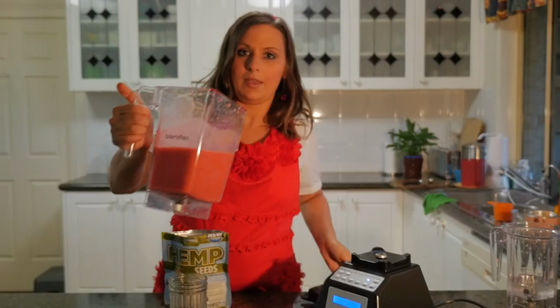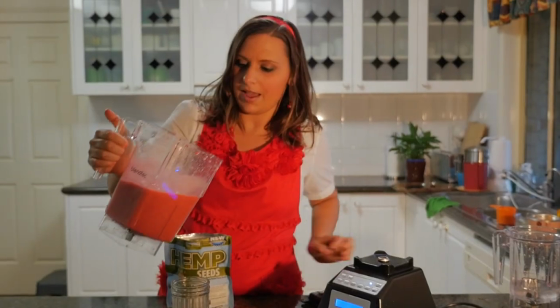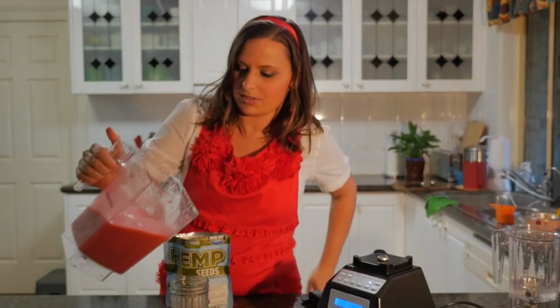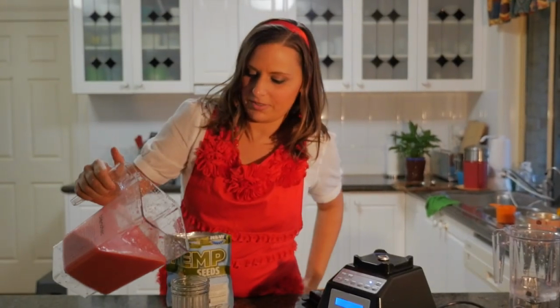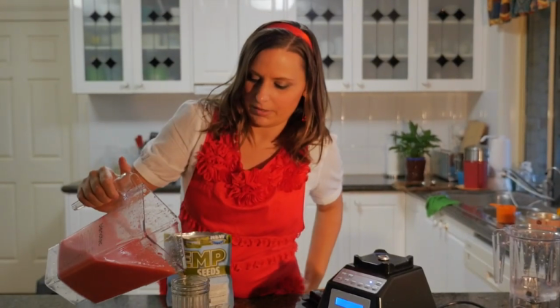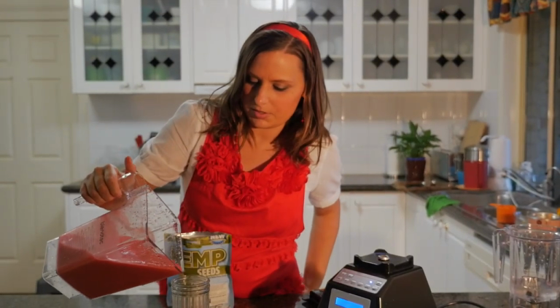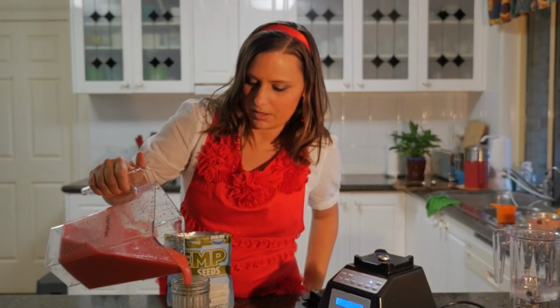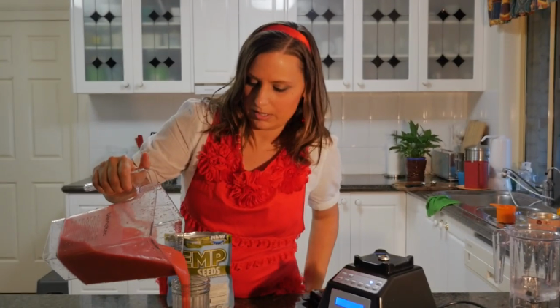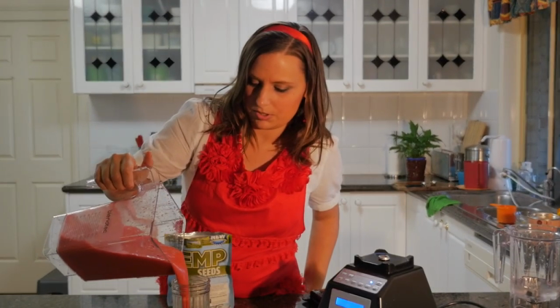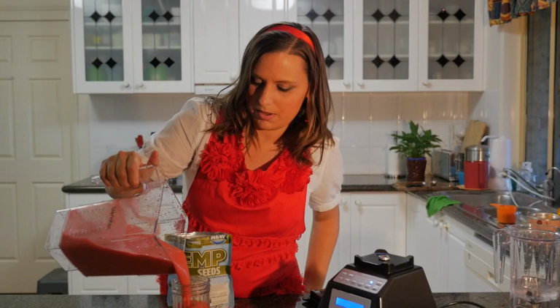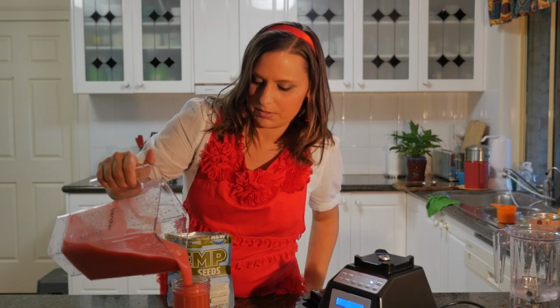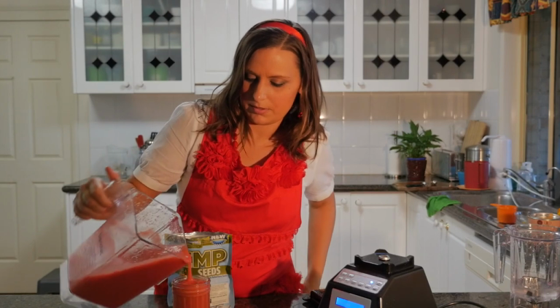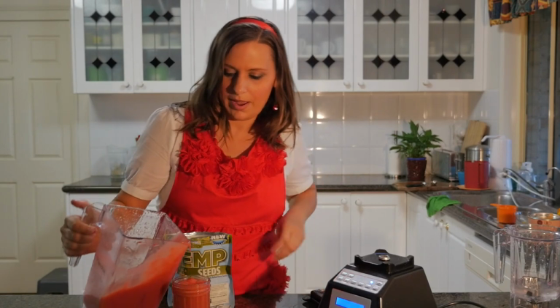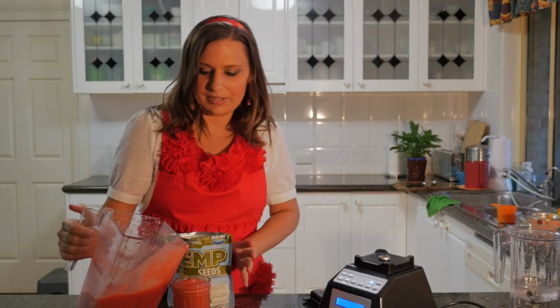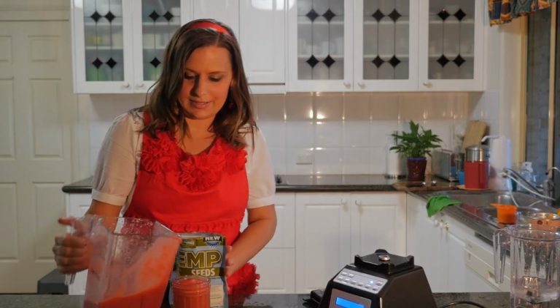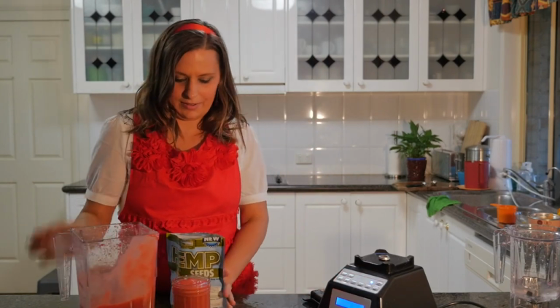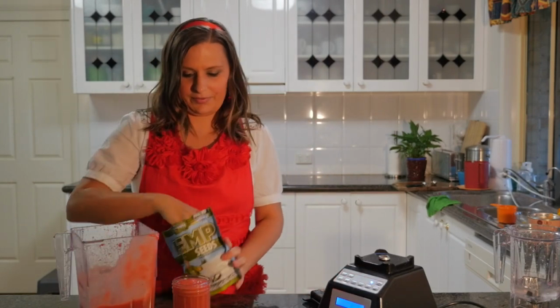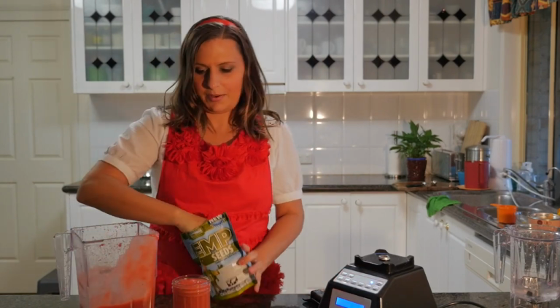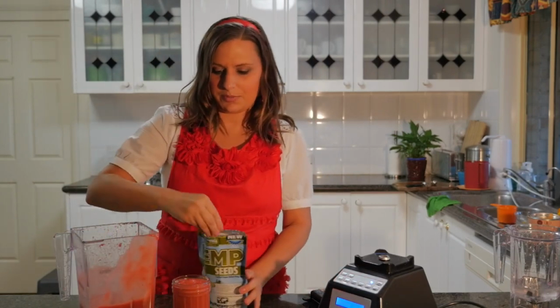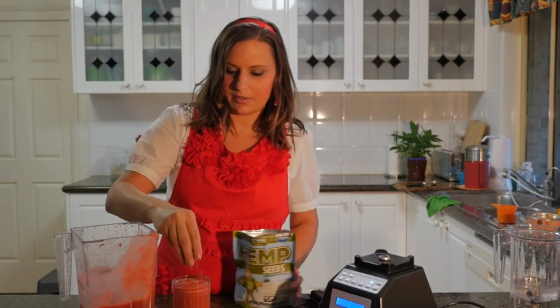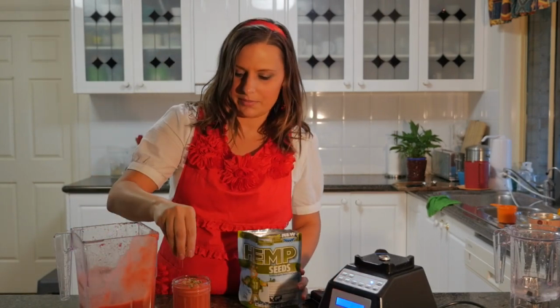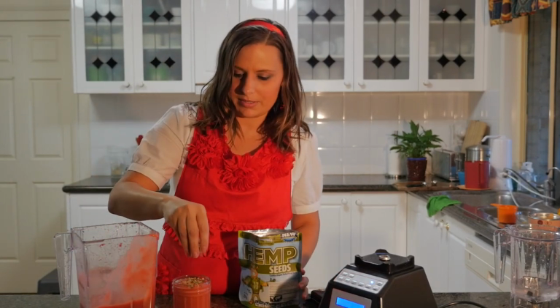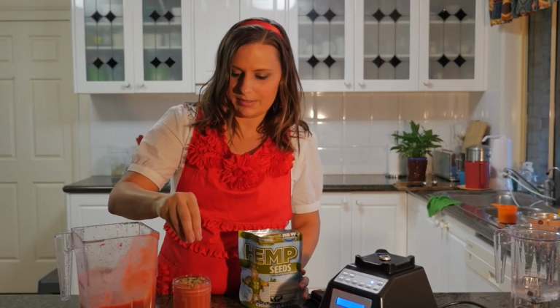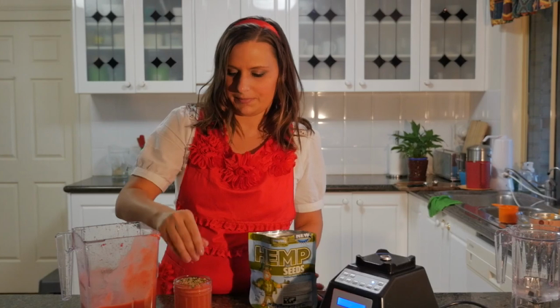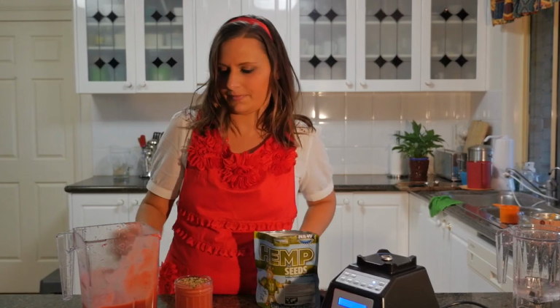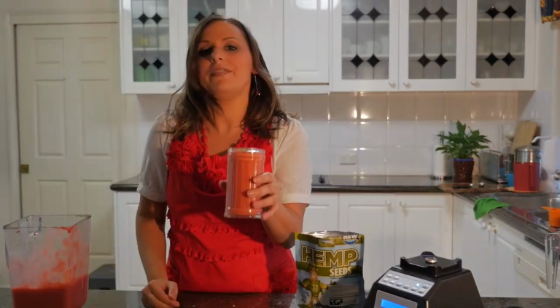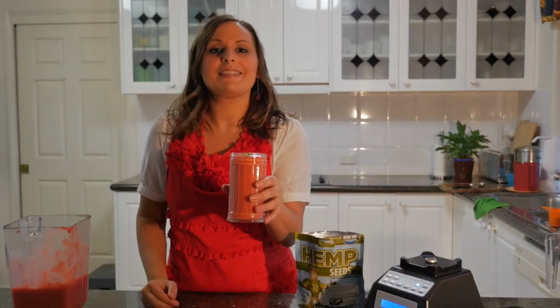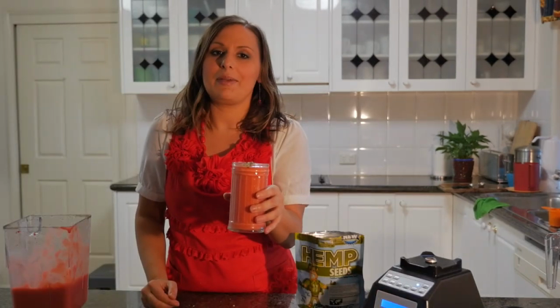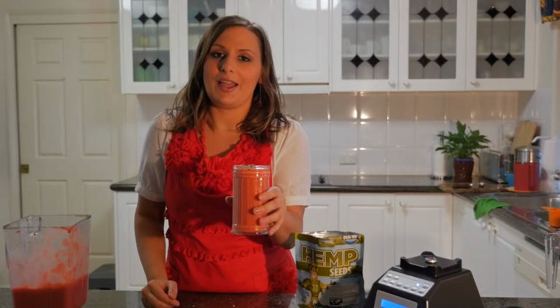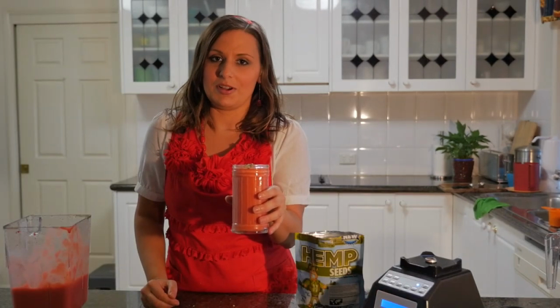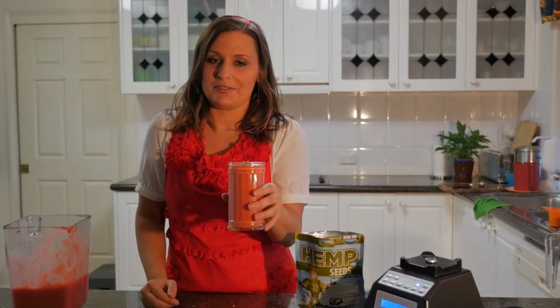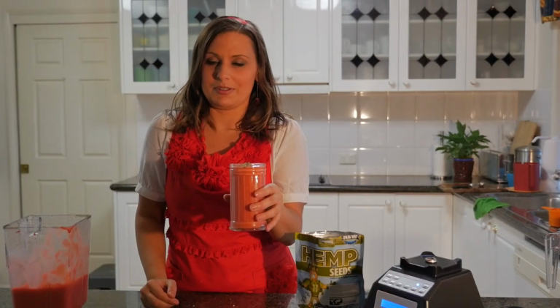Here's our smoothie. This will make at least two cups. How pretty is the colour? We're going to sprinkle it with some hemp seeds. And that is our mango and raspberry smoothie.